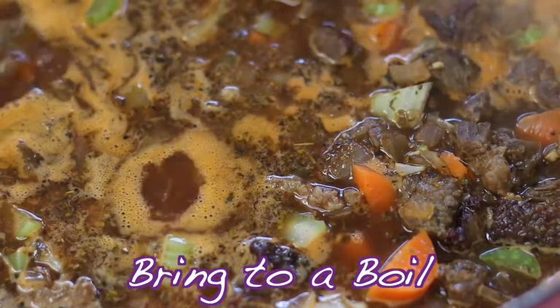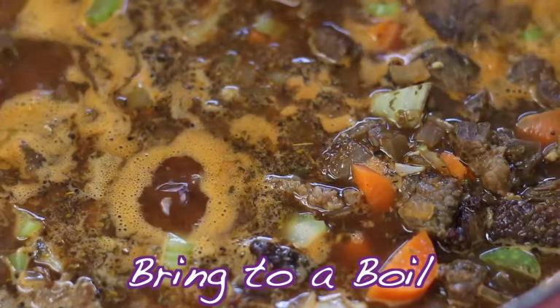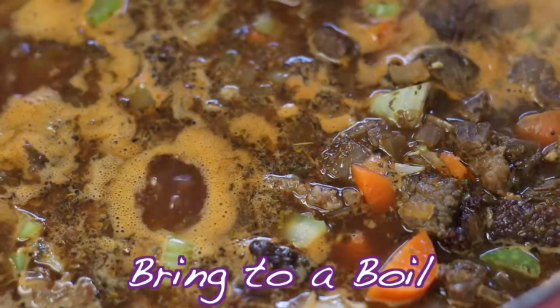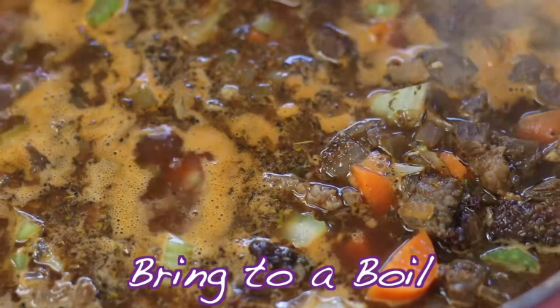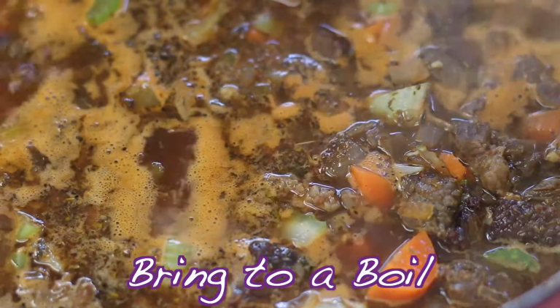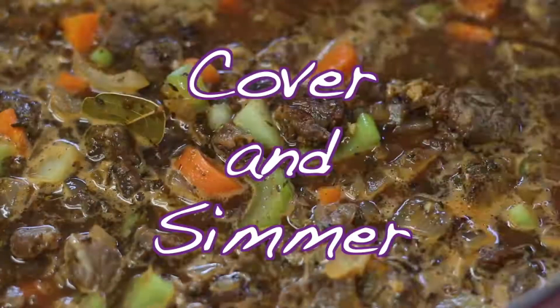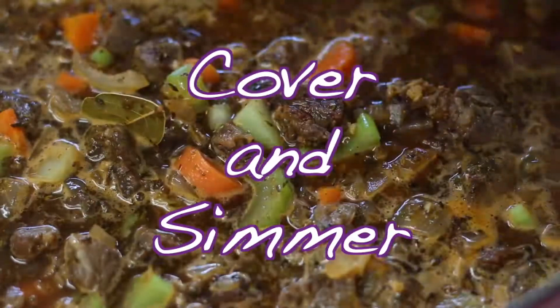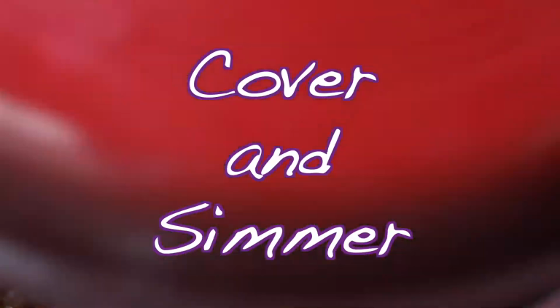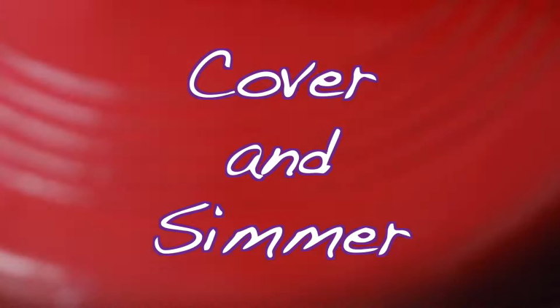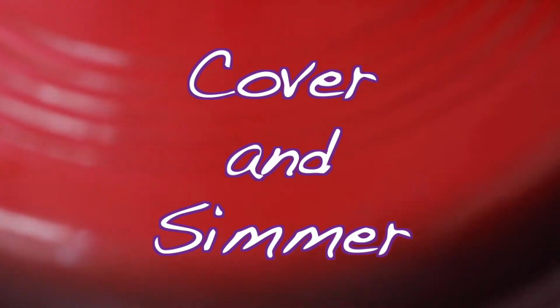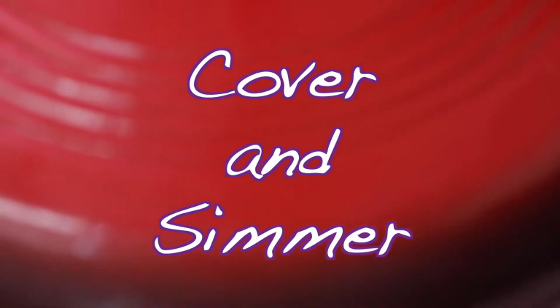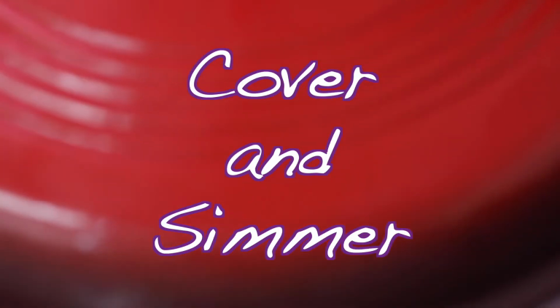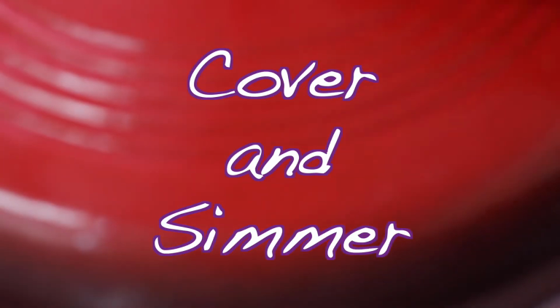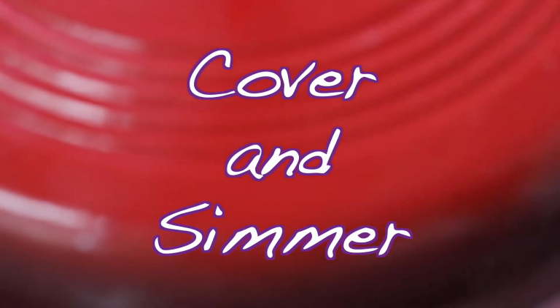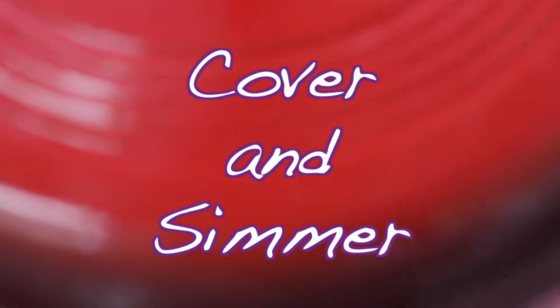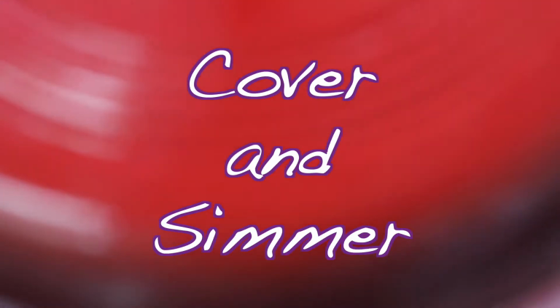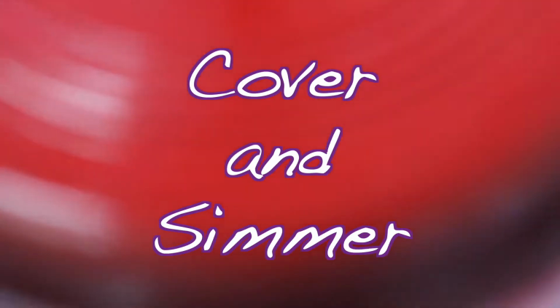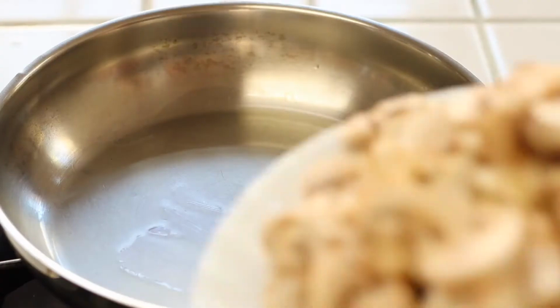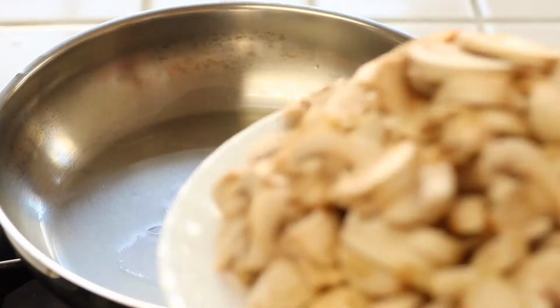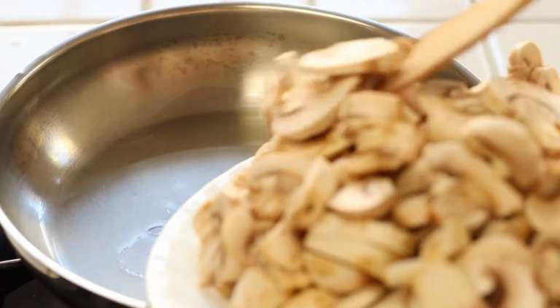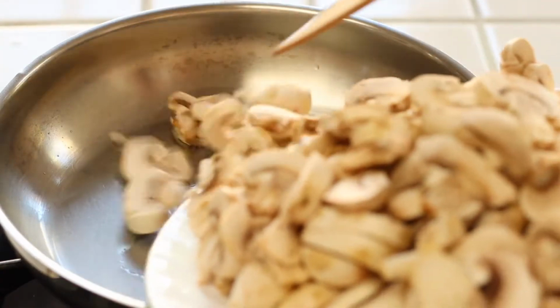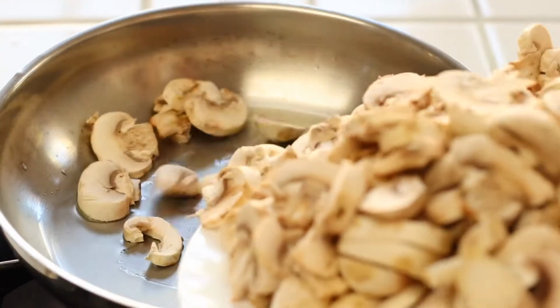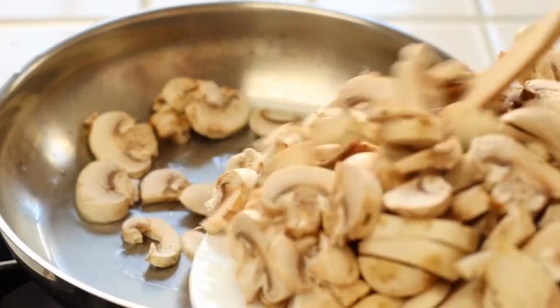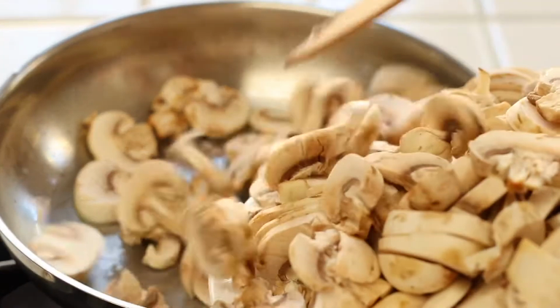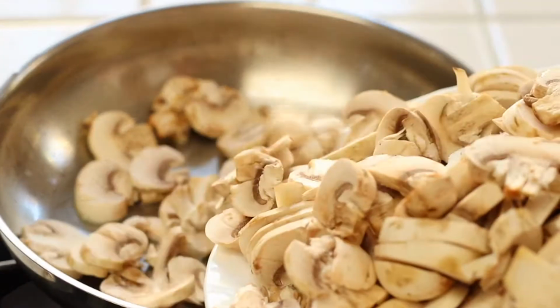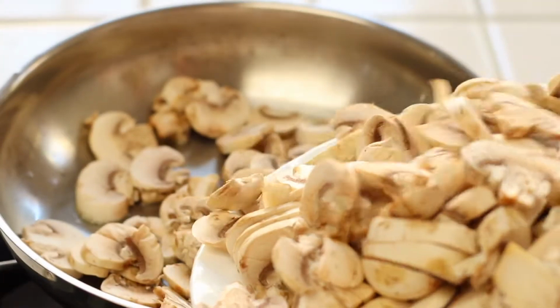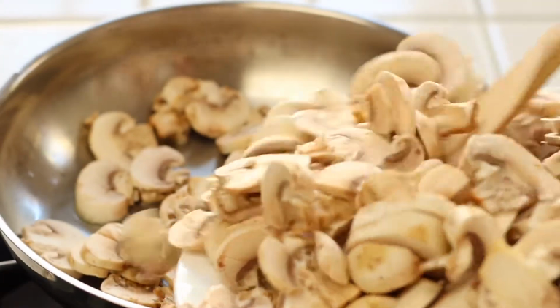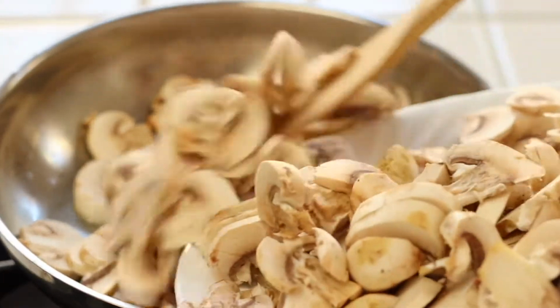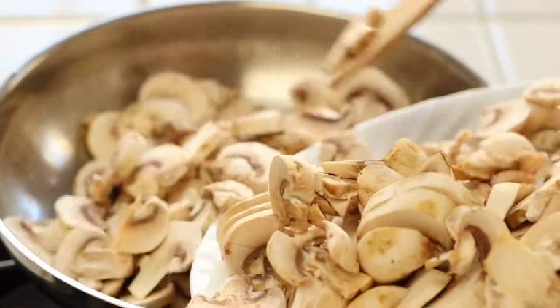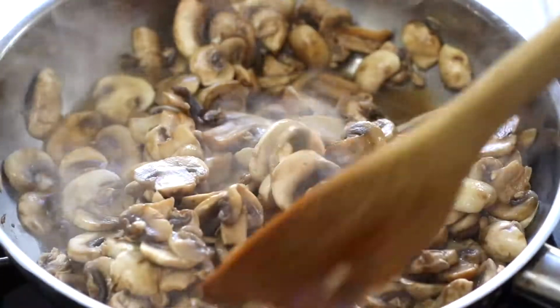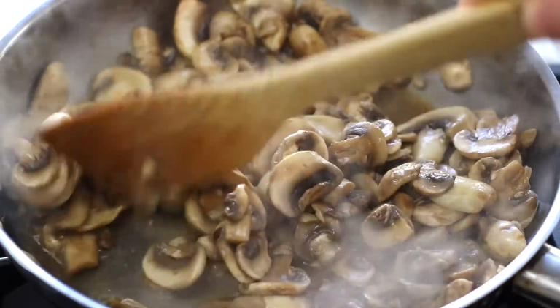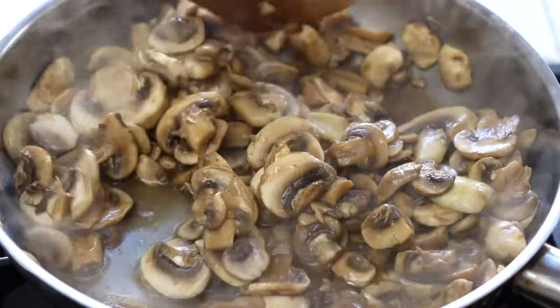Now bring the soup to a boil over high heat. Once boiling, lower the heat to the lowest setting, cover the pan, and simmer for about one to one and a half hours.